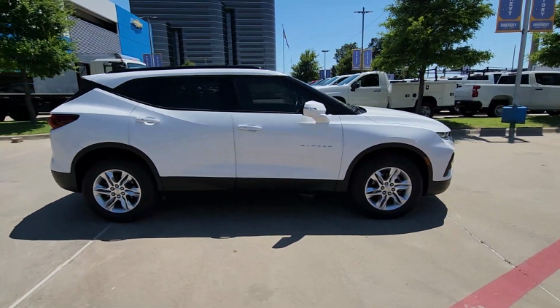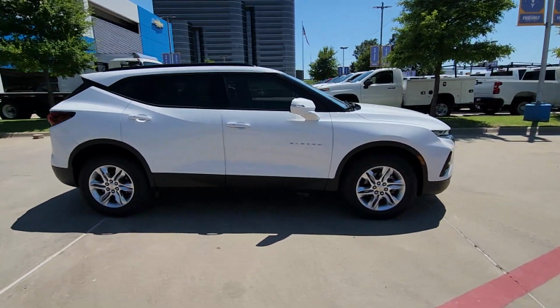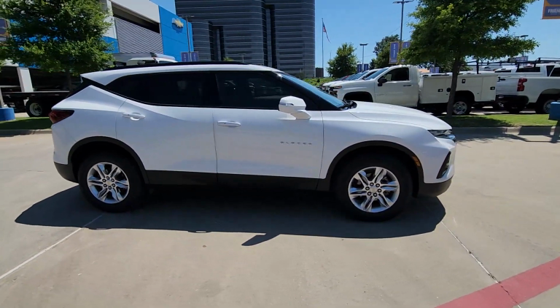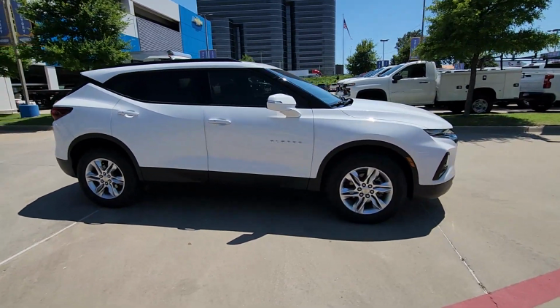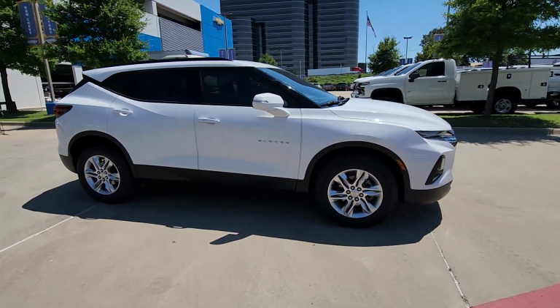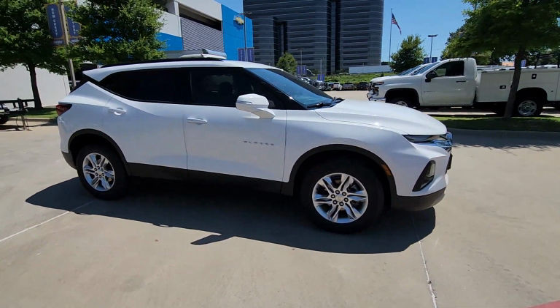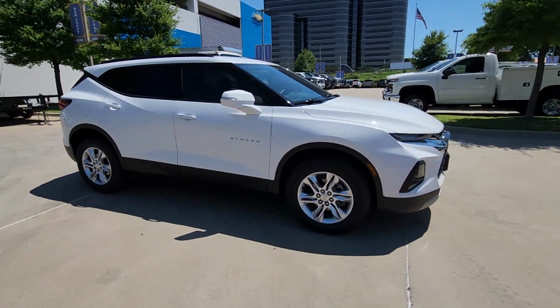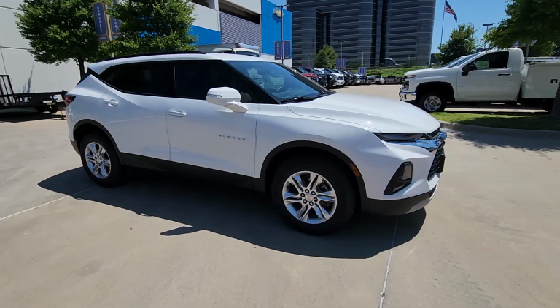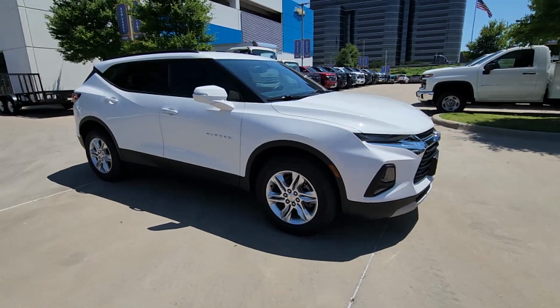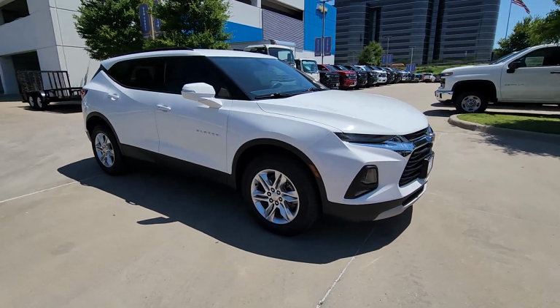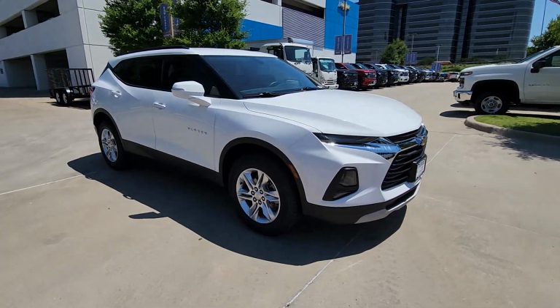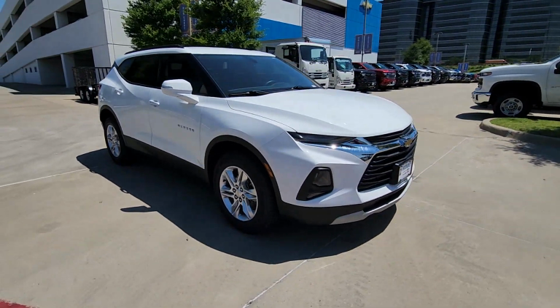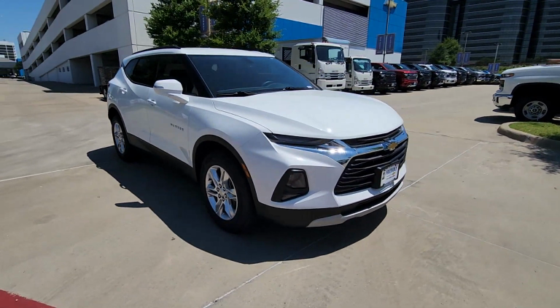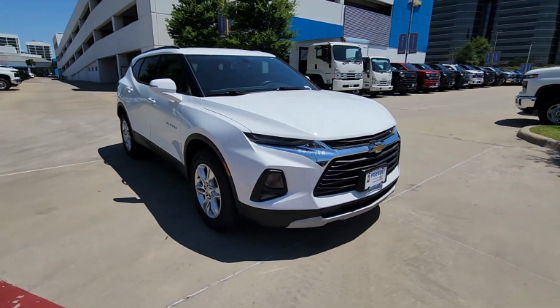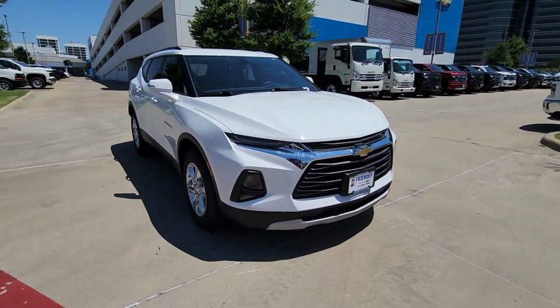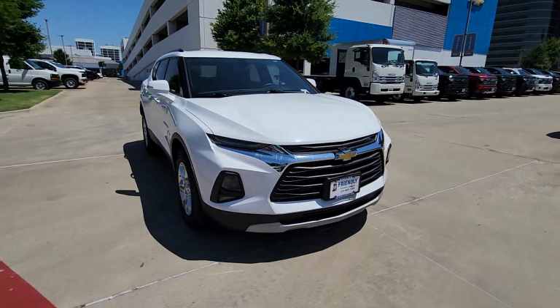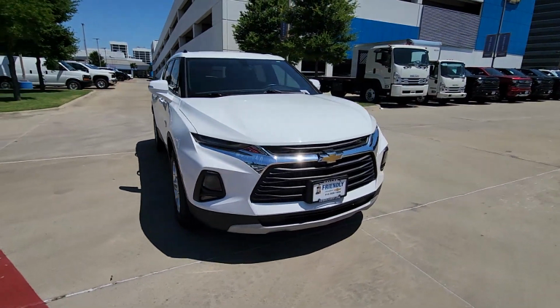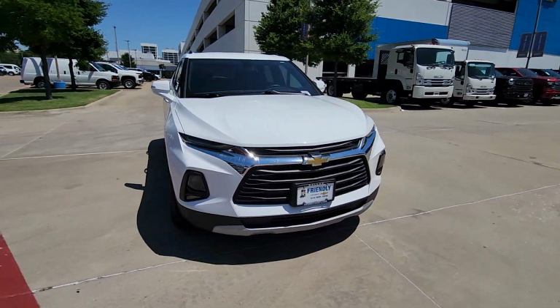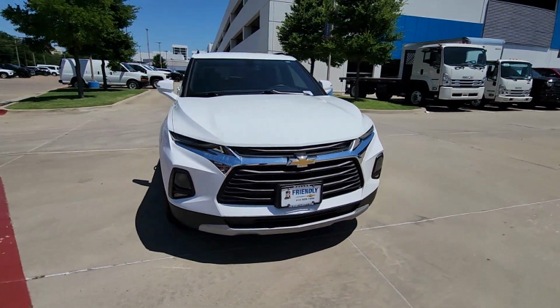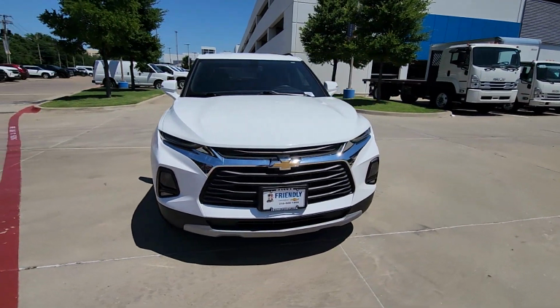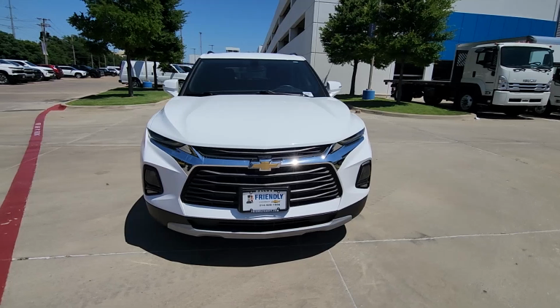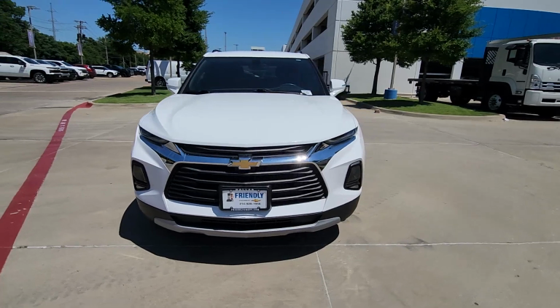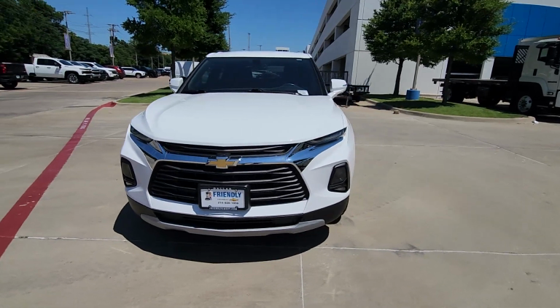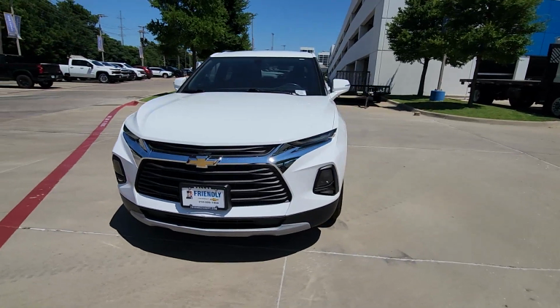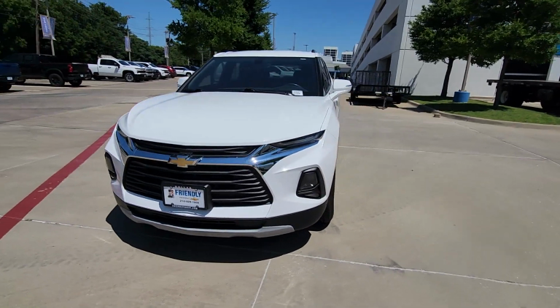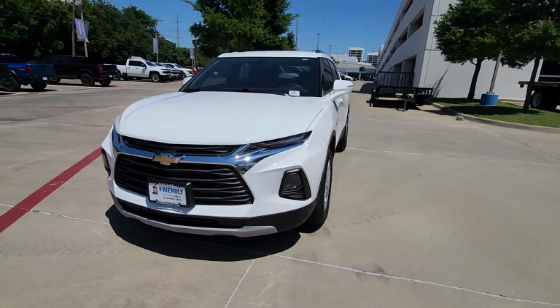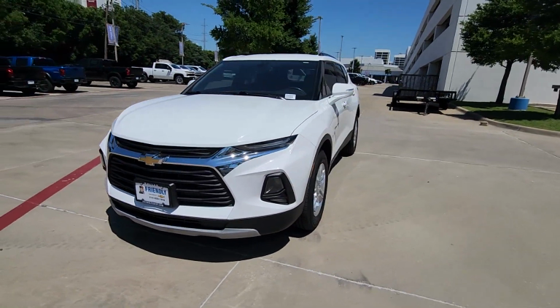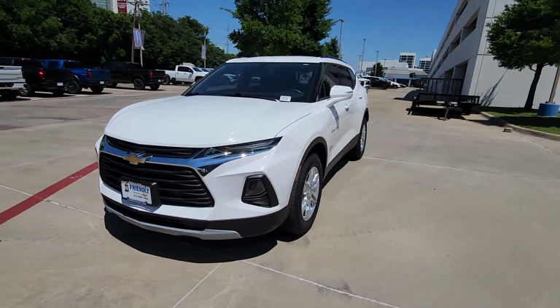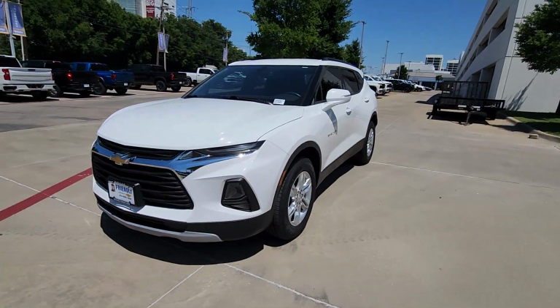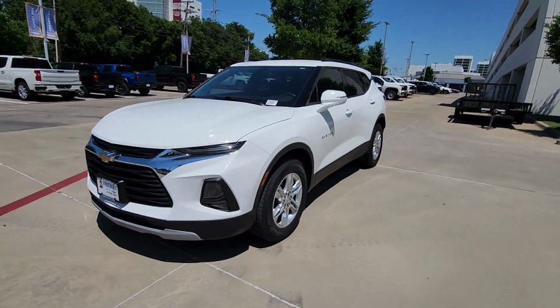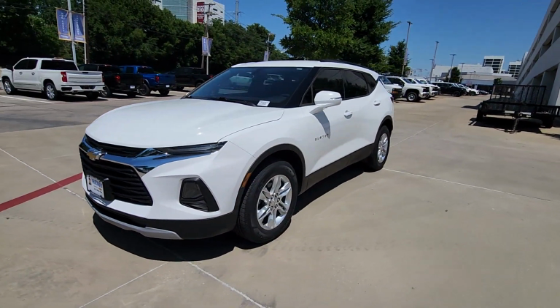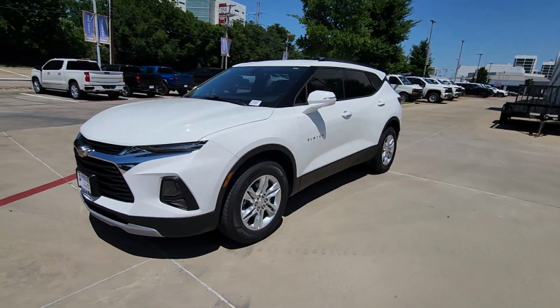Fresh modern lines, crisp steering, a composed ride, and plenty of passenger and cargo space bring a new sense of enjoyment to all your excursions.